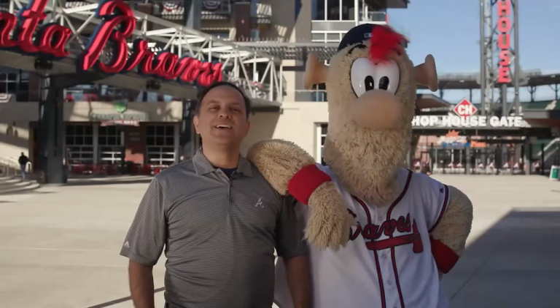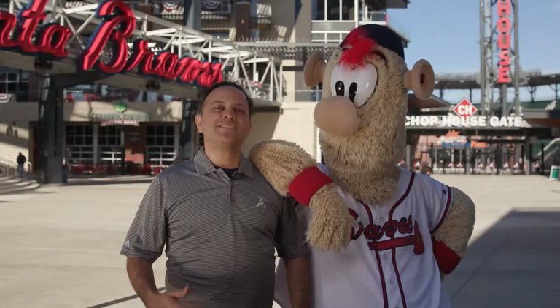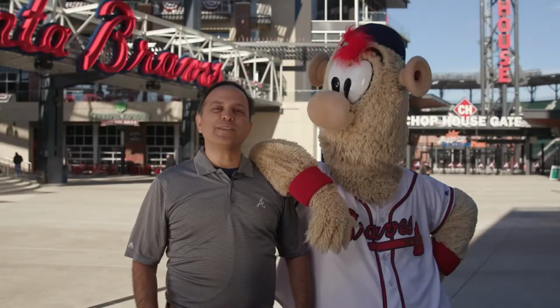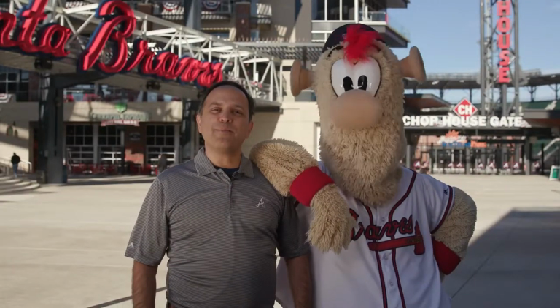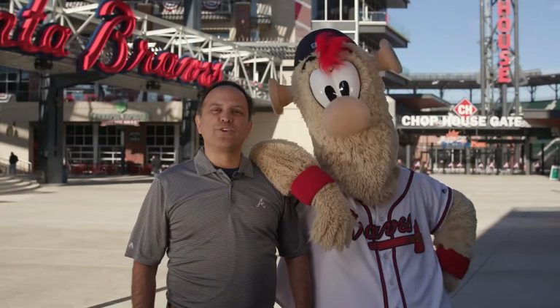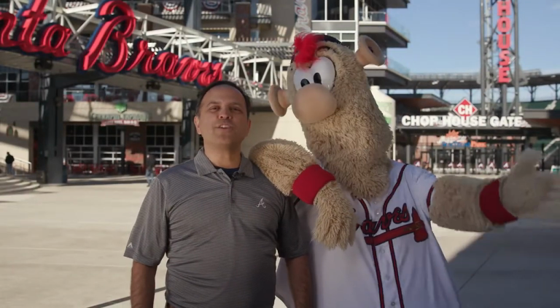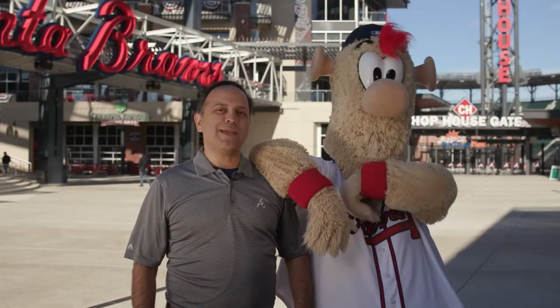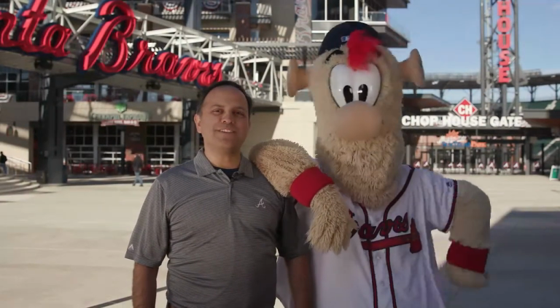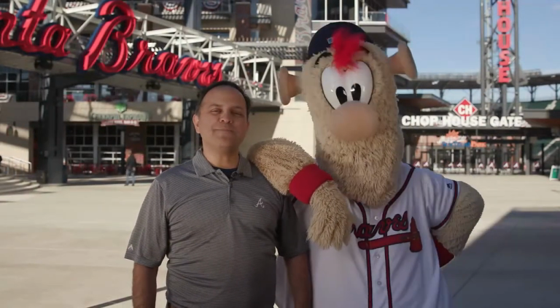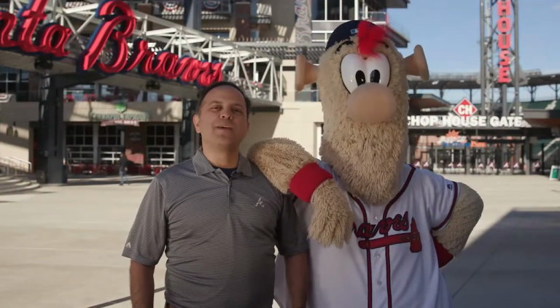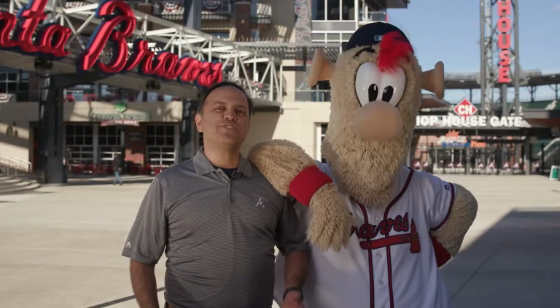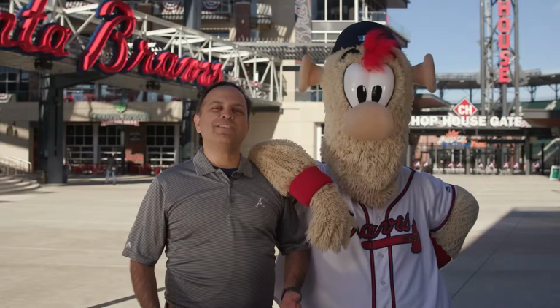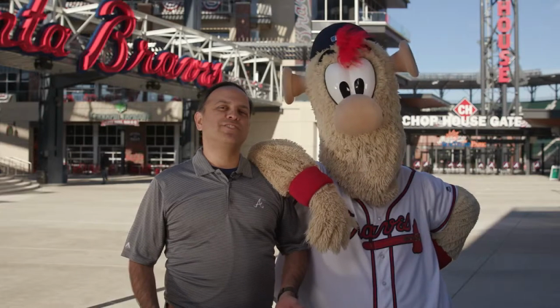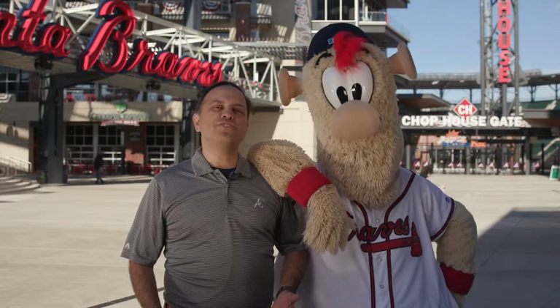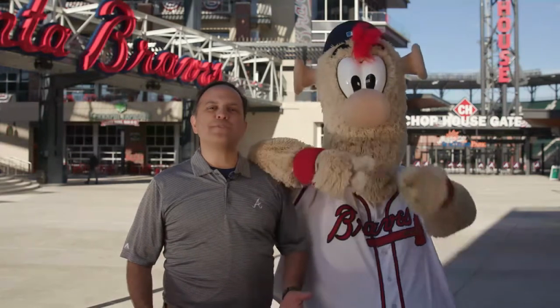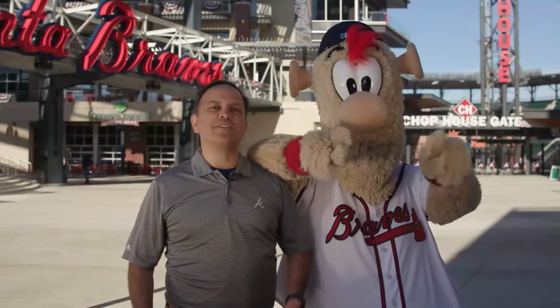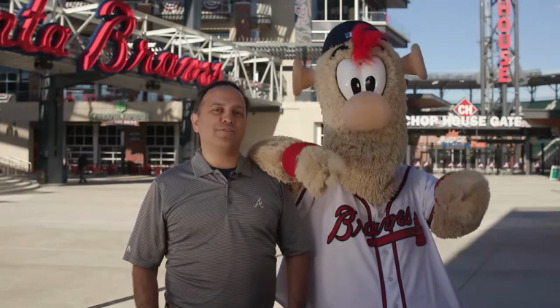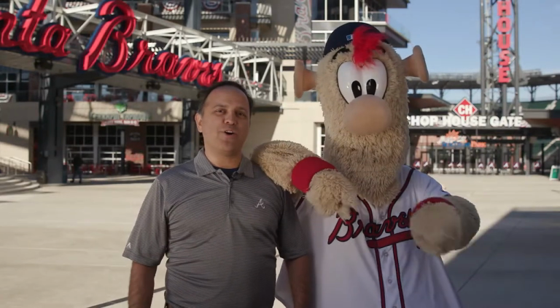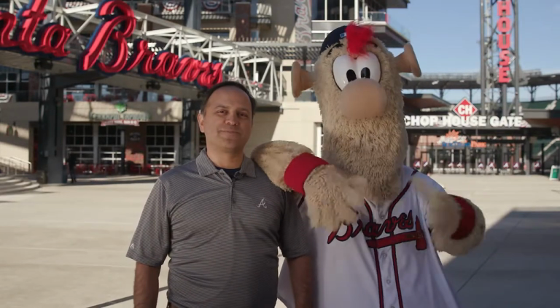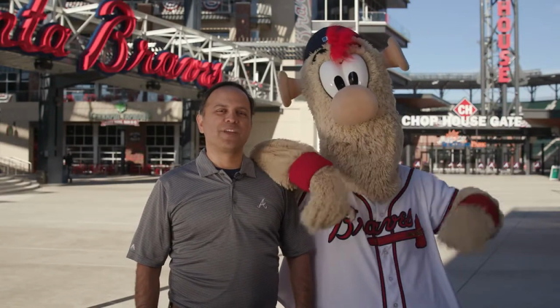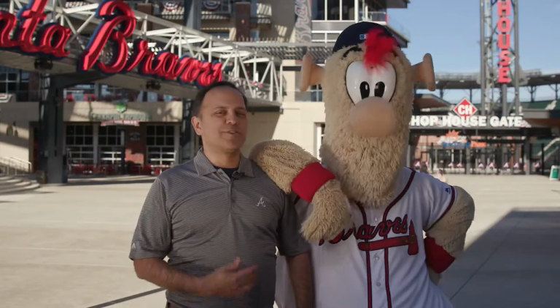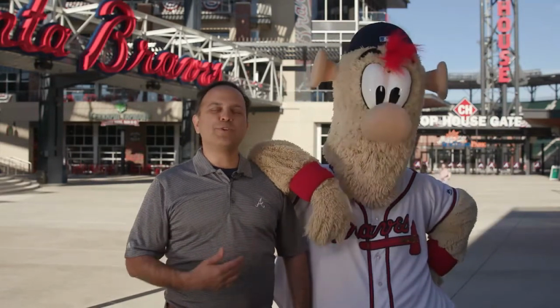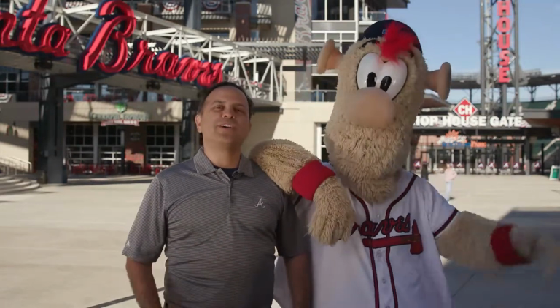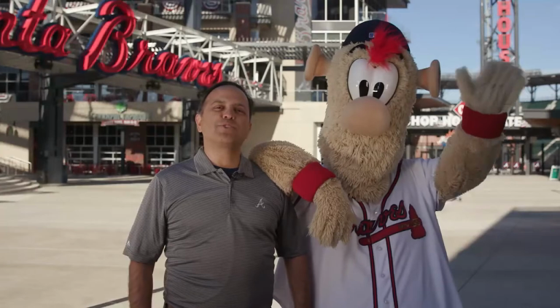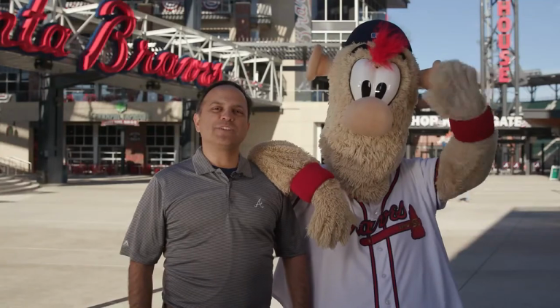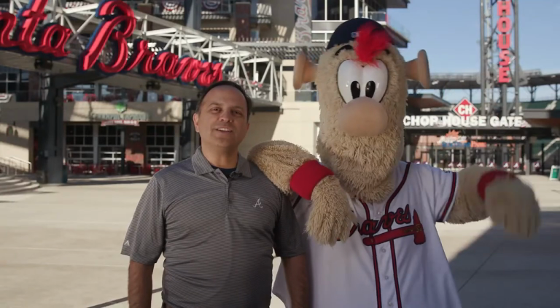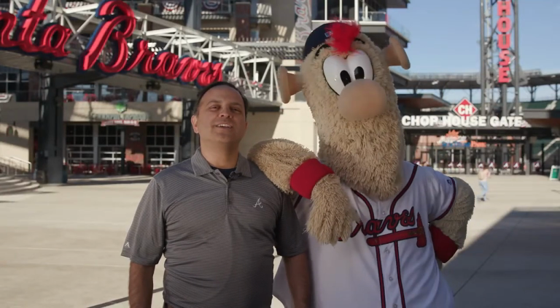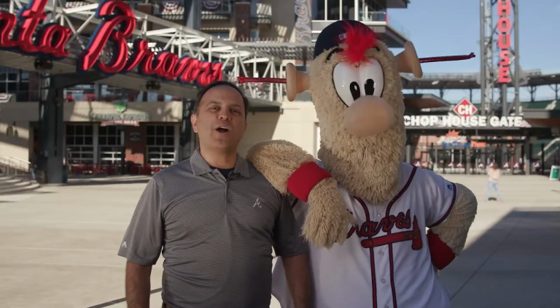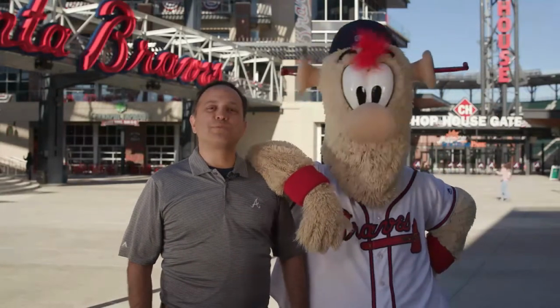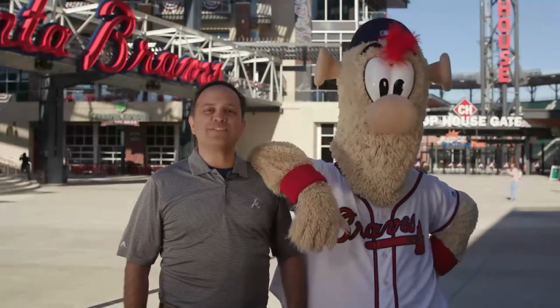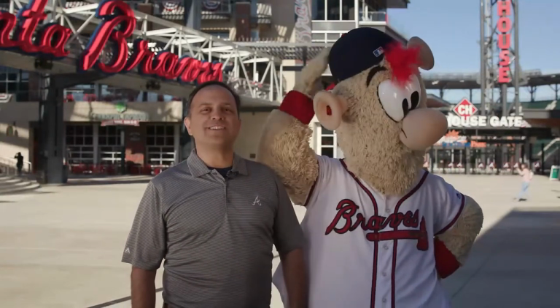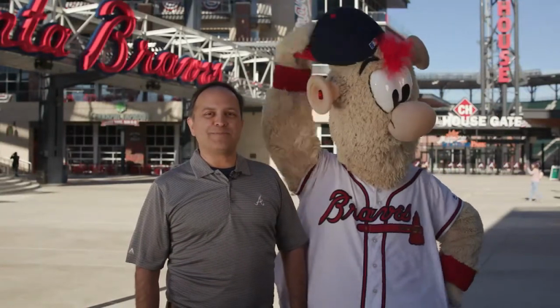Next time you're at the ballpark or watching a game on TV, make sure you pay attention to all the geometry of the outfield walls. For Blooper, I'm Ricardo Valerde. Thanks for watching the Braves Science of Baseball.